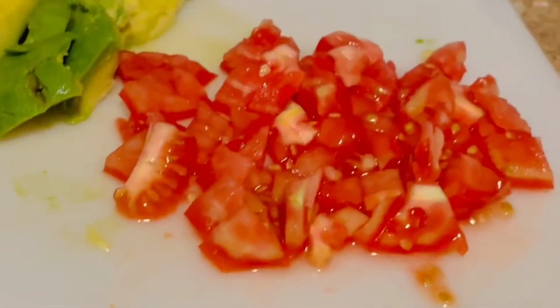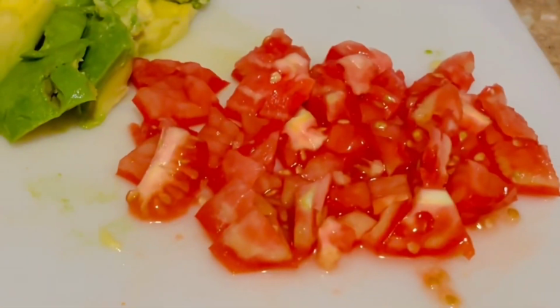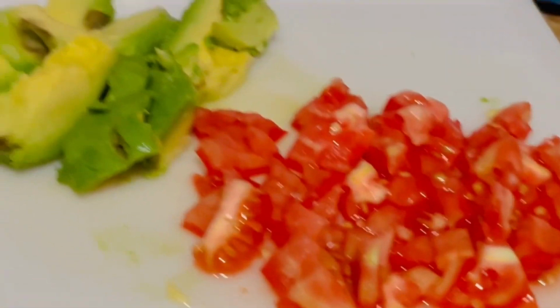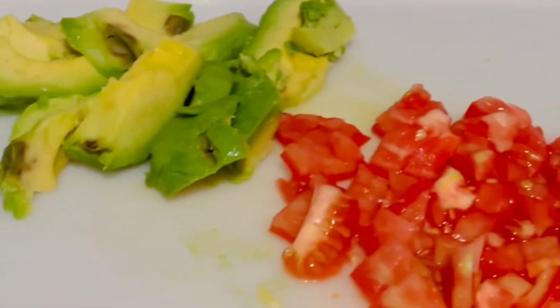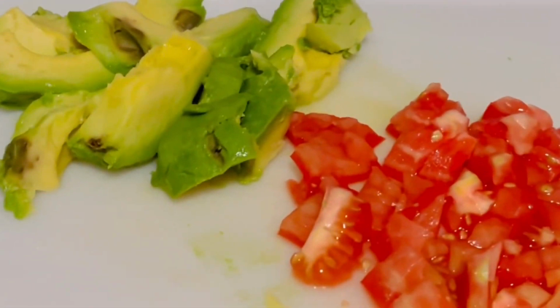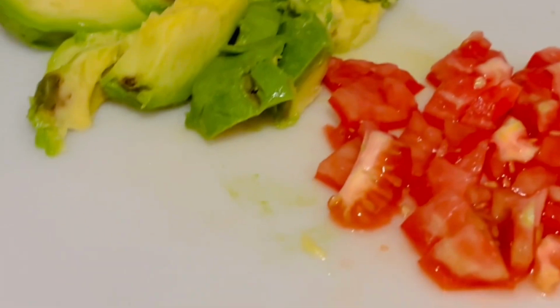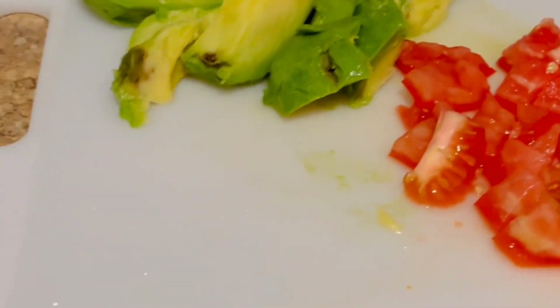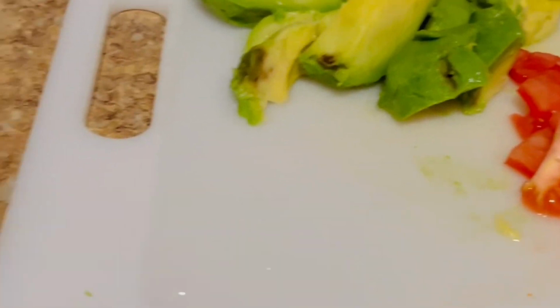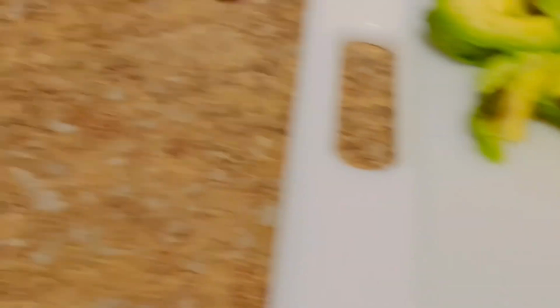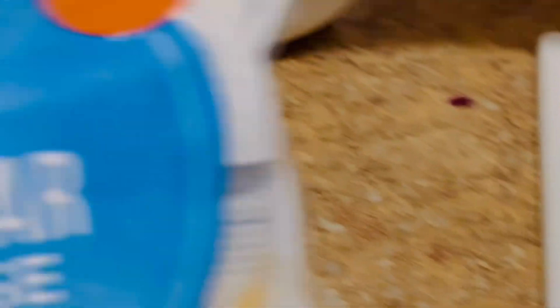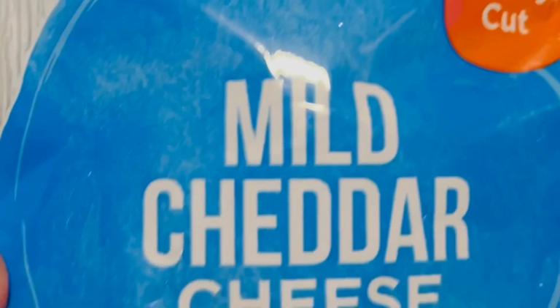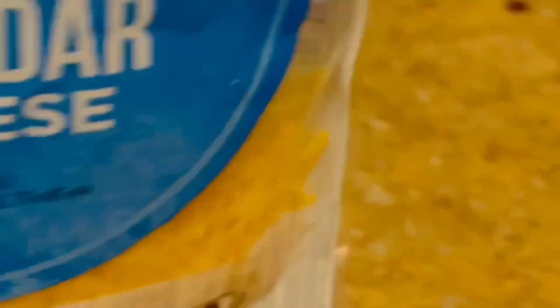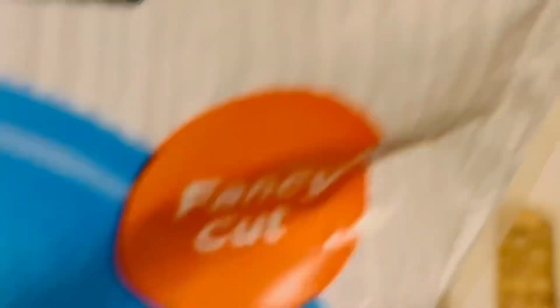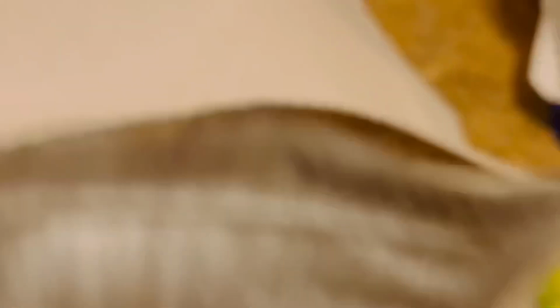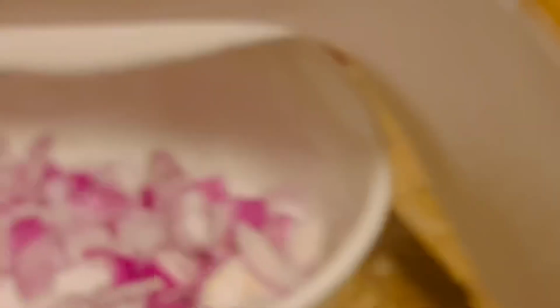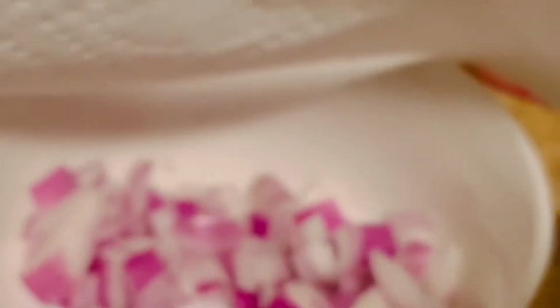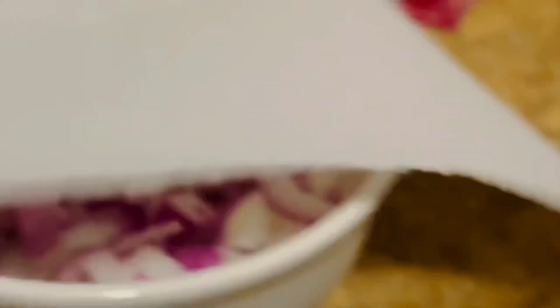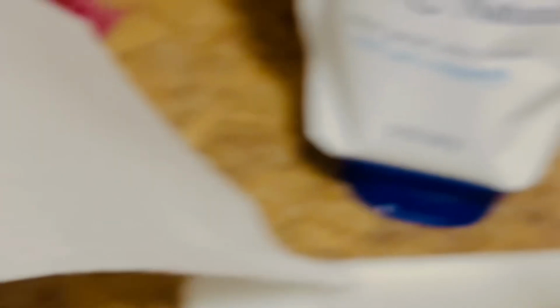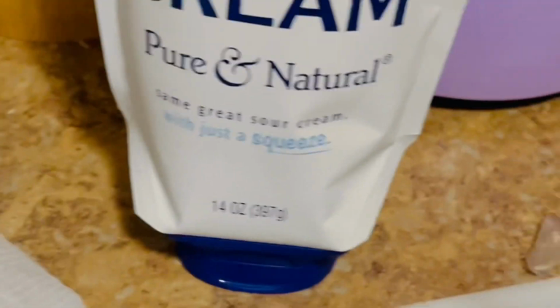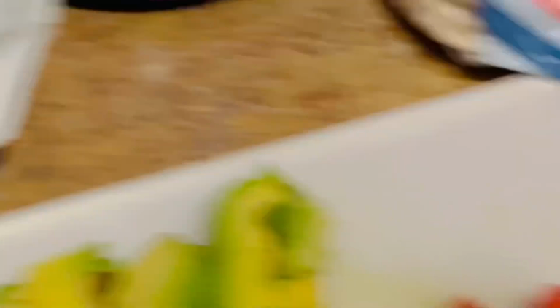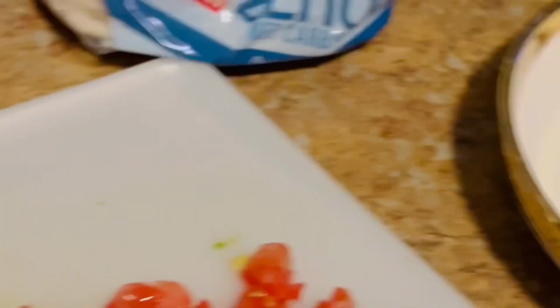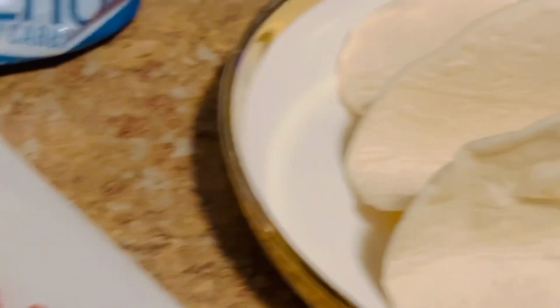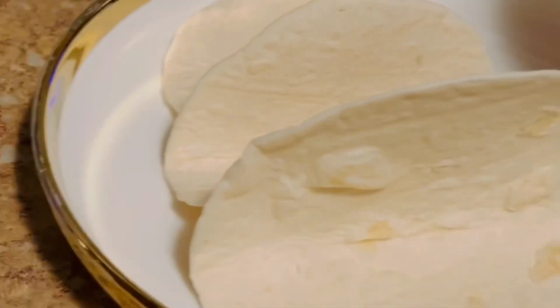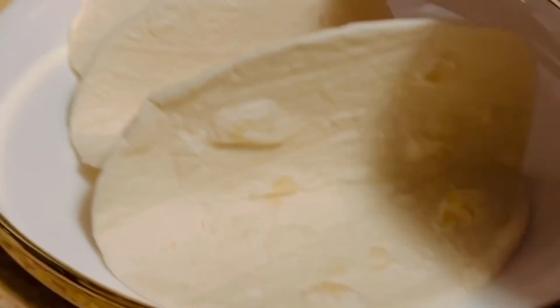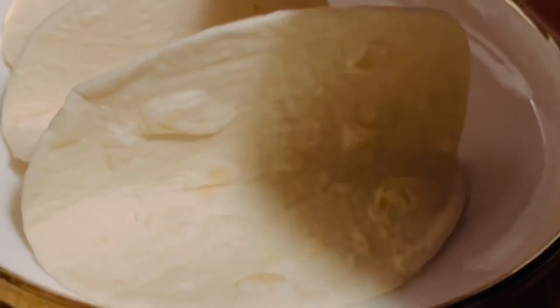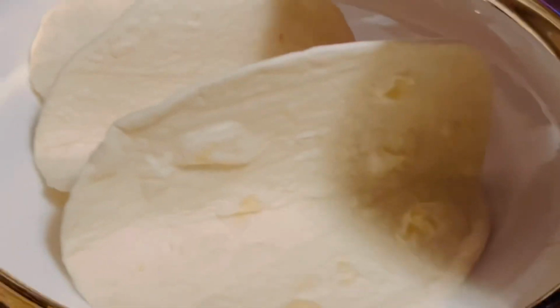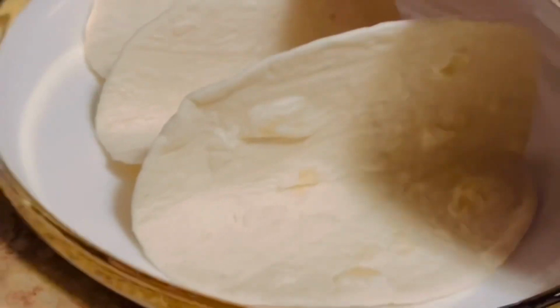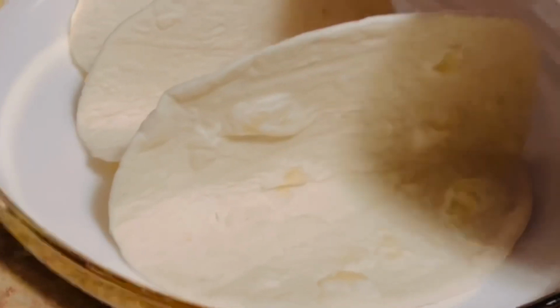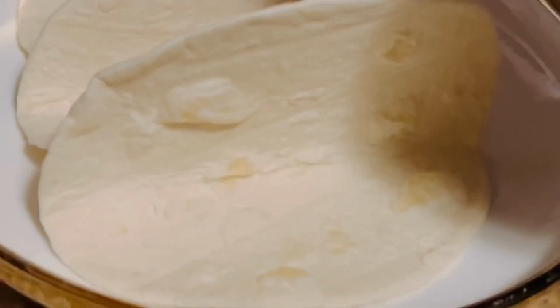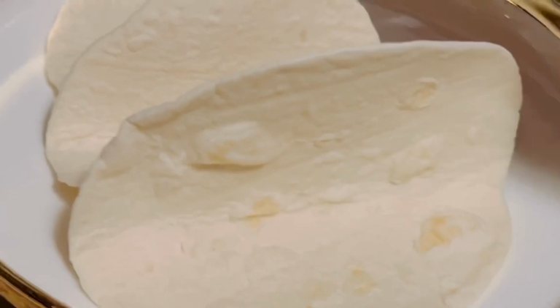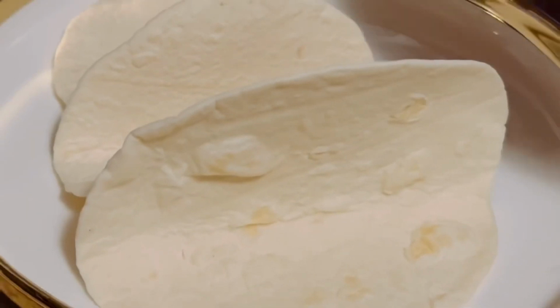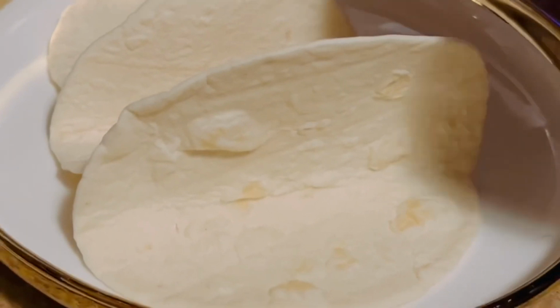We have tomatoes, avocados, cheddar cheese, chopped onion, sour cream, and tortilla — small tortilla.